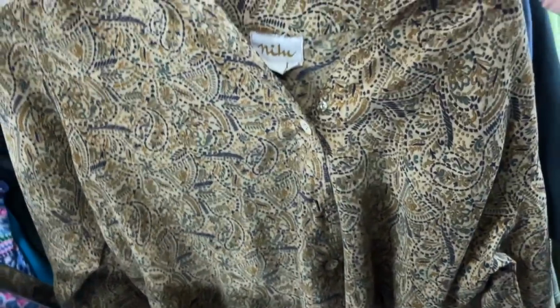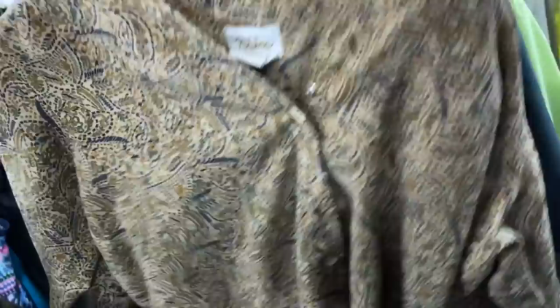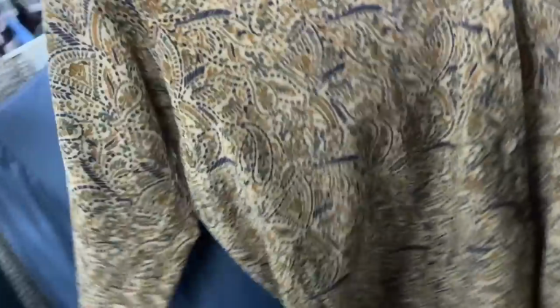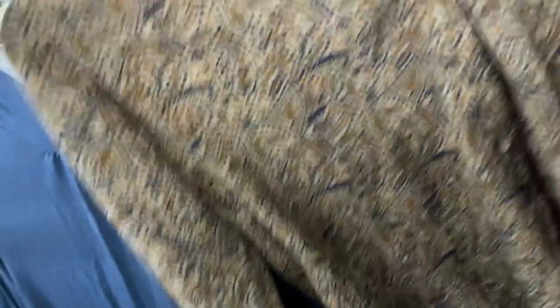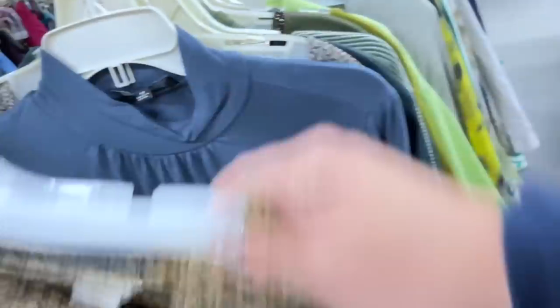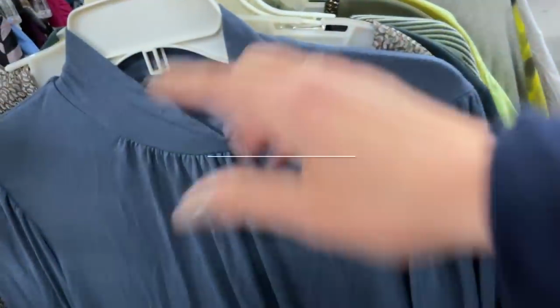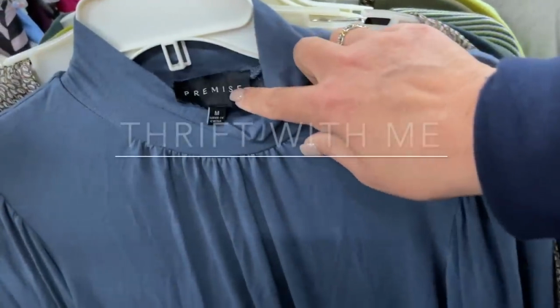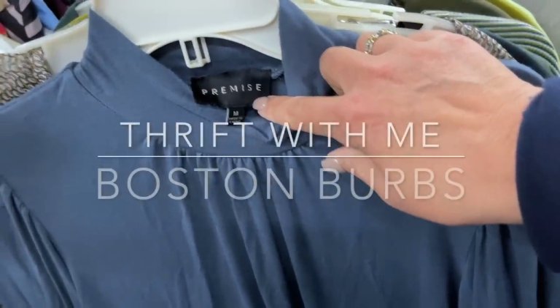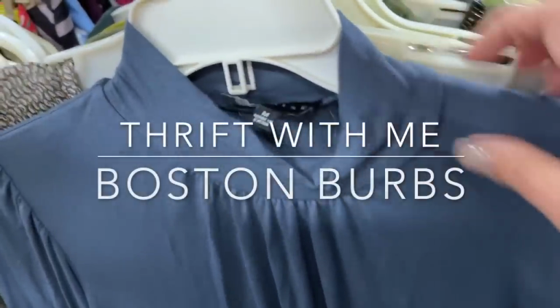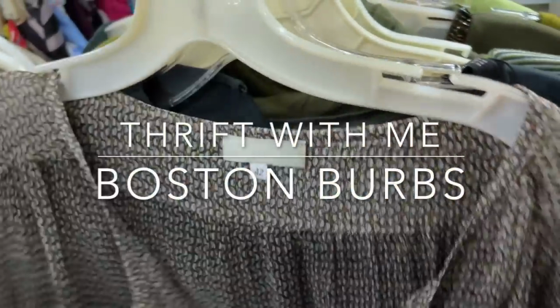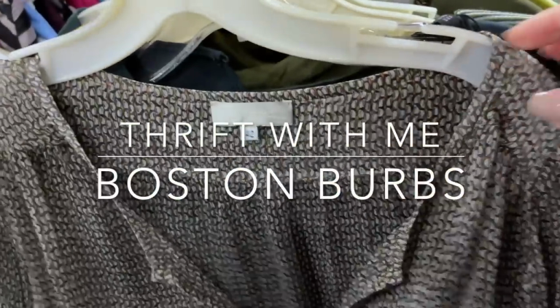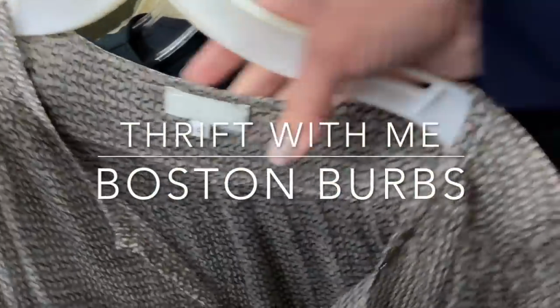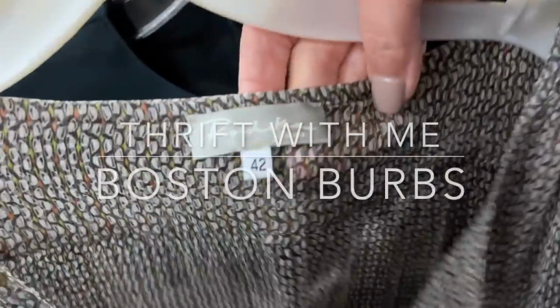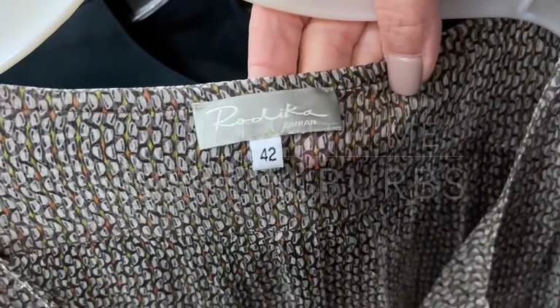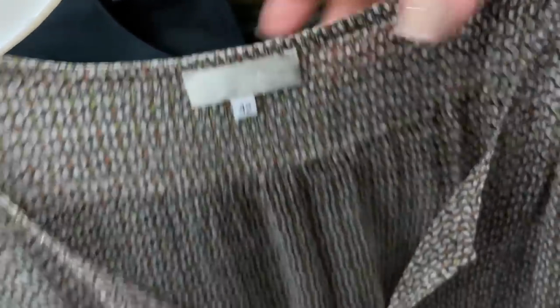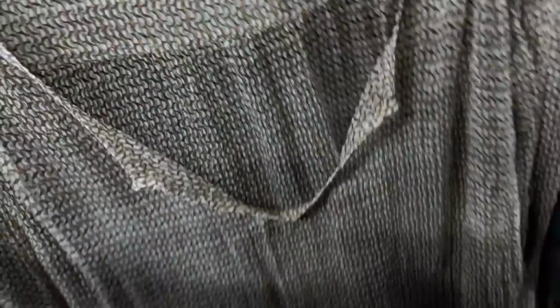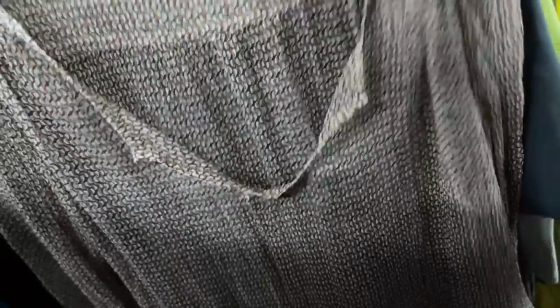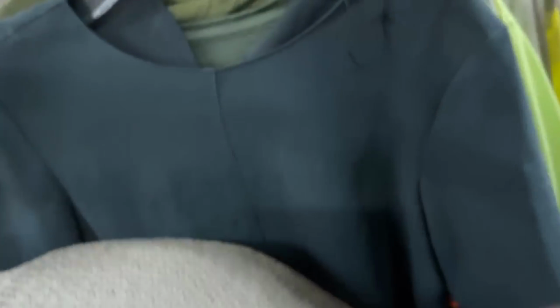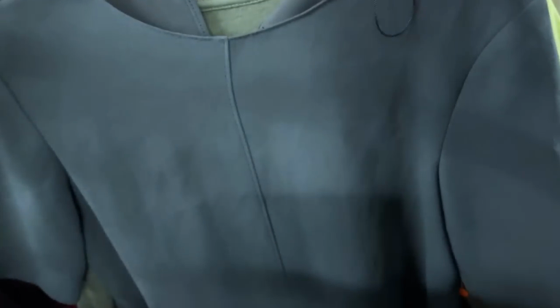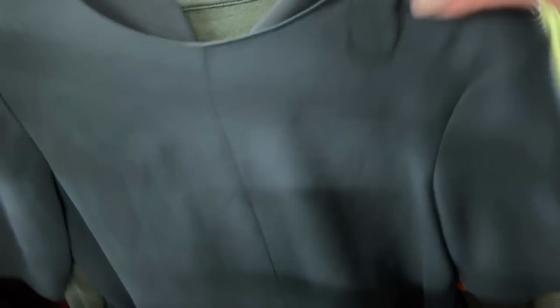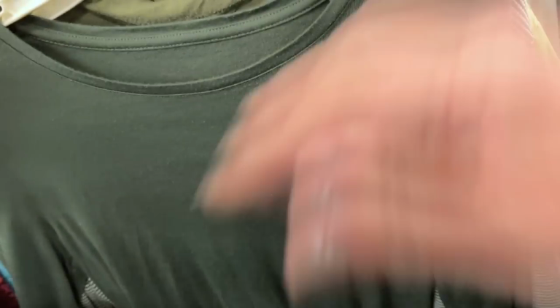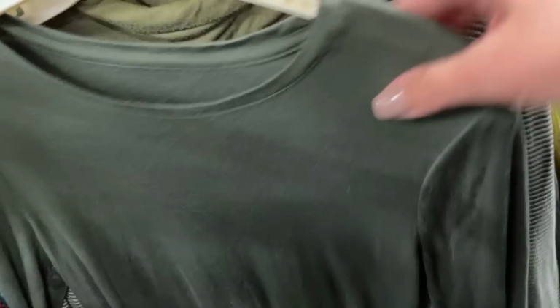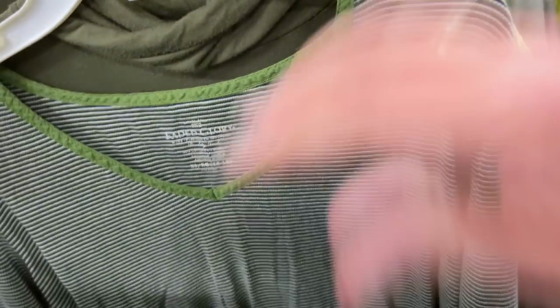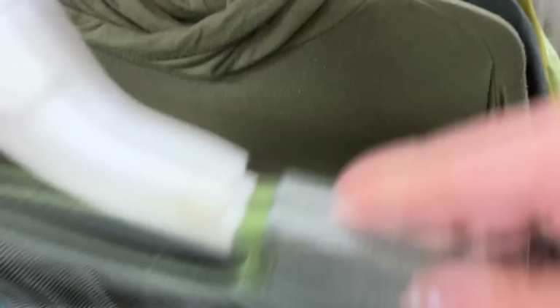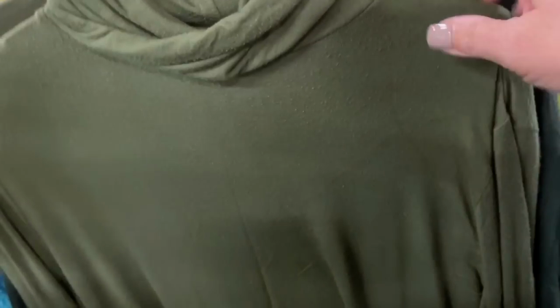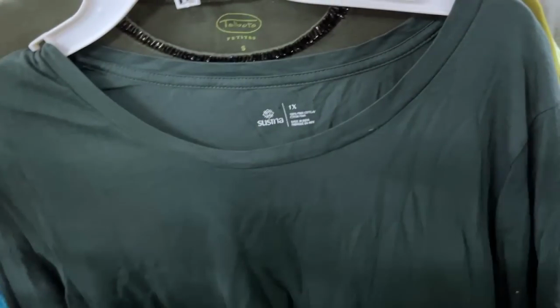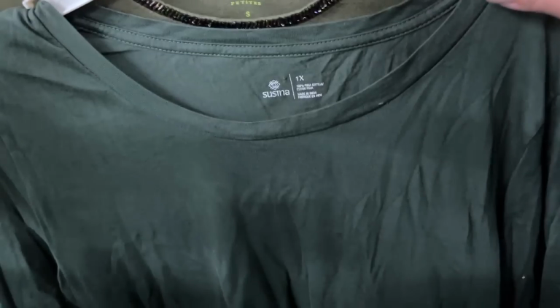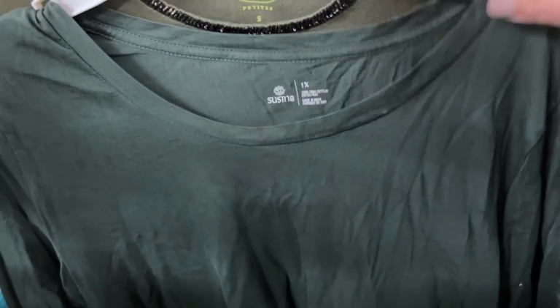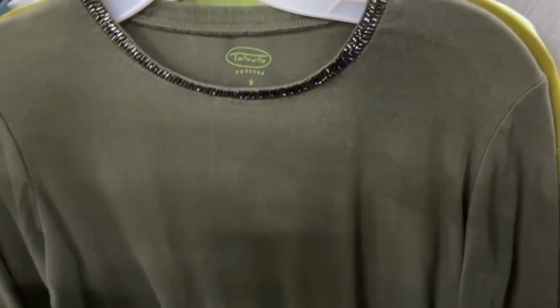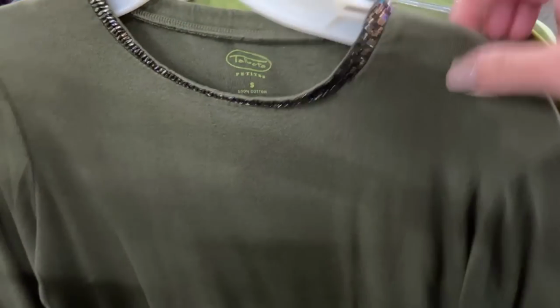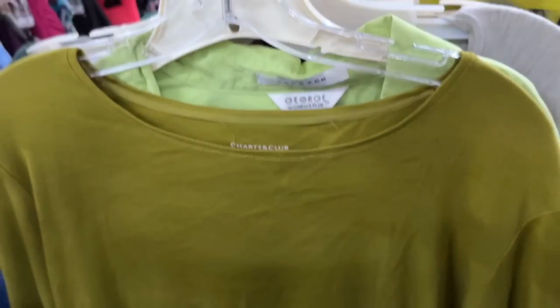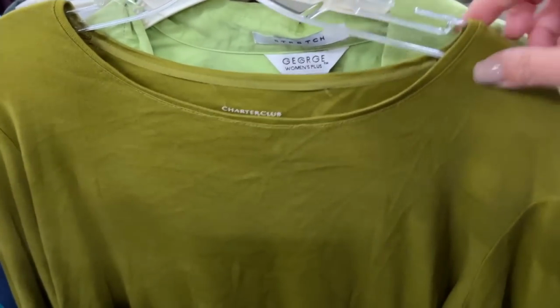I am thrifting close to Boston today at one of my favorite locations, and it is the day after the 4th of July weekend, so I'm hoping for some good inventory. Let's see what we can find for treasures.